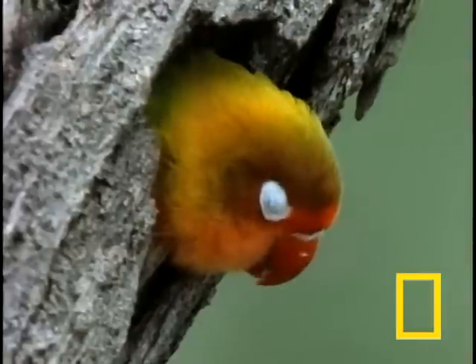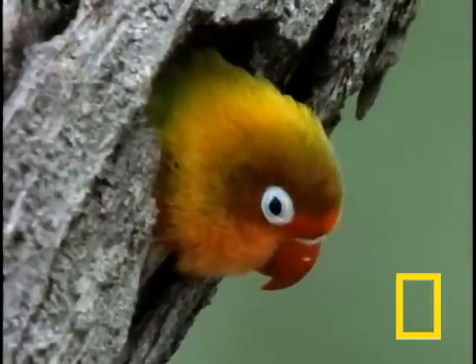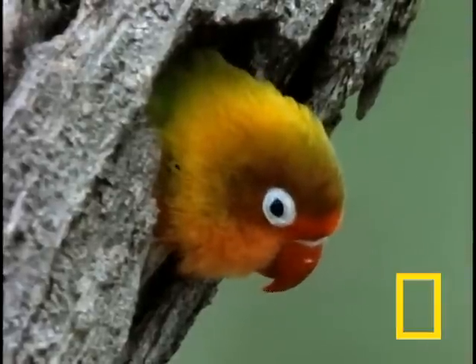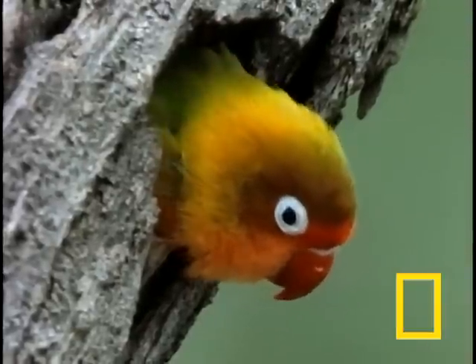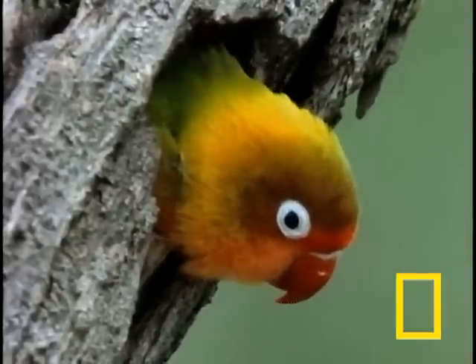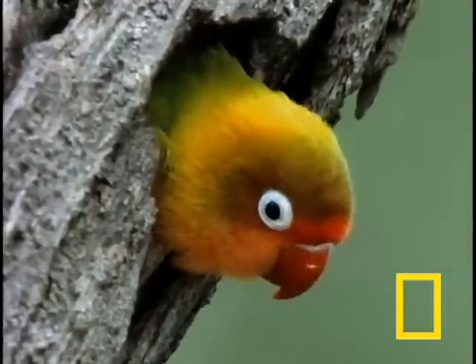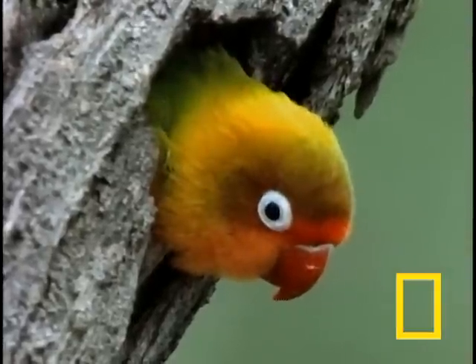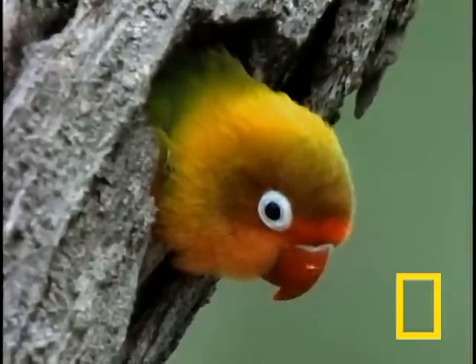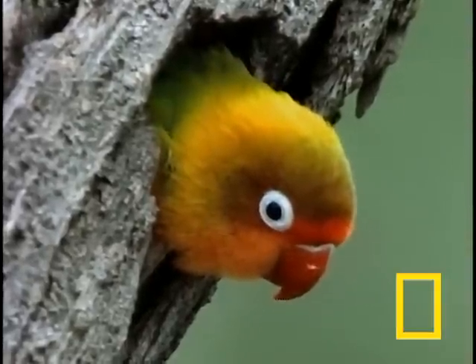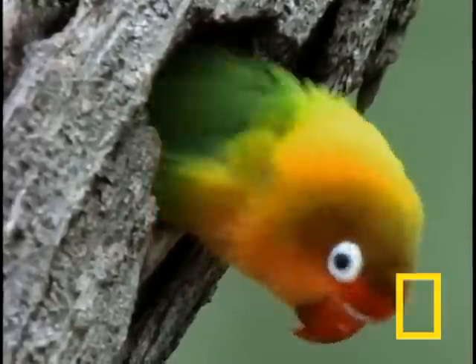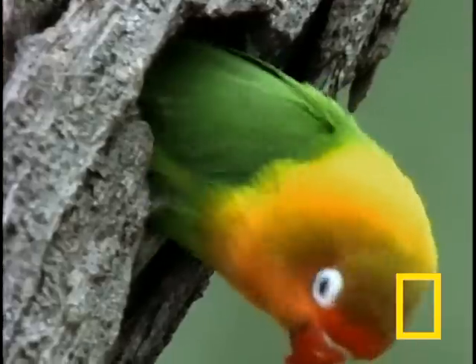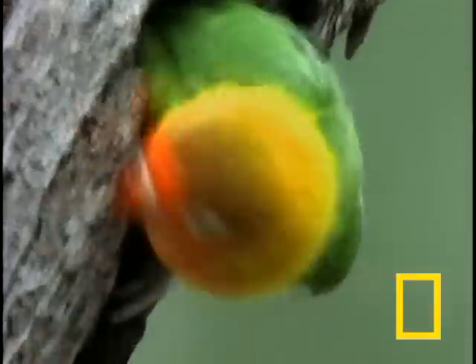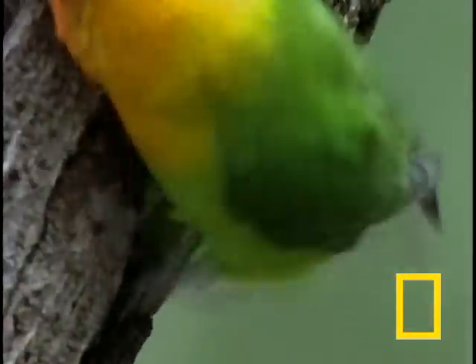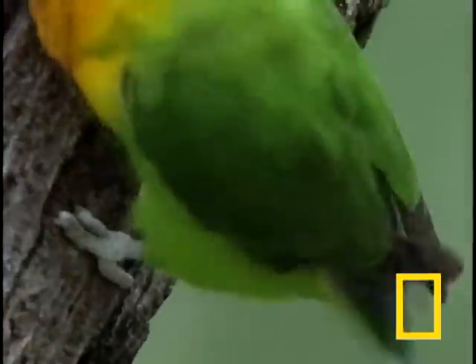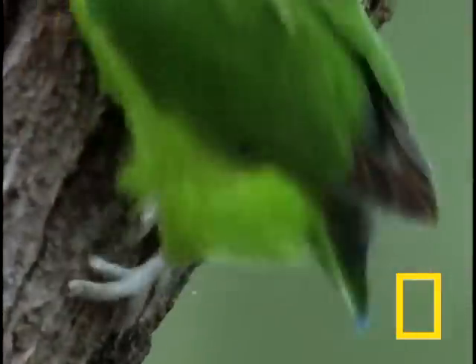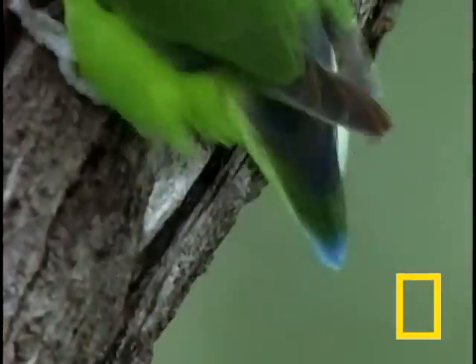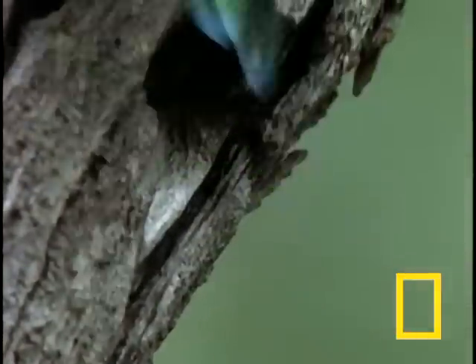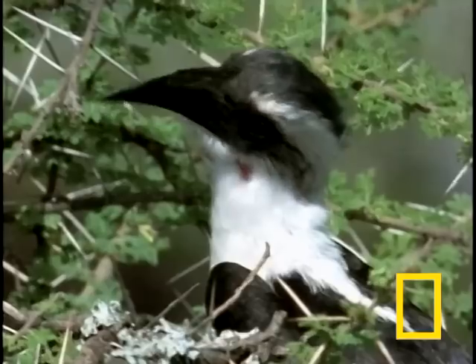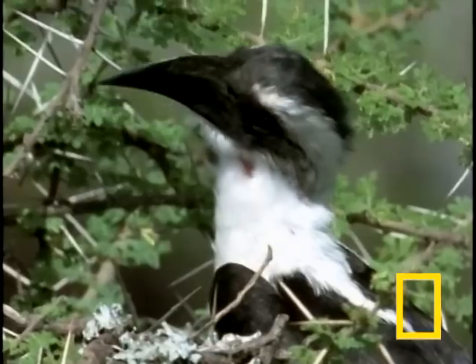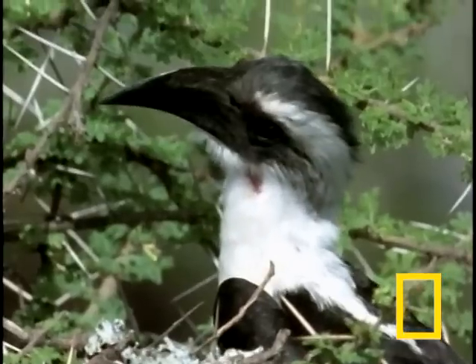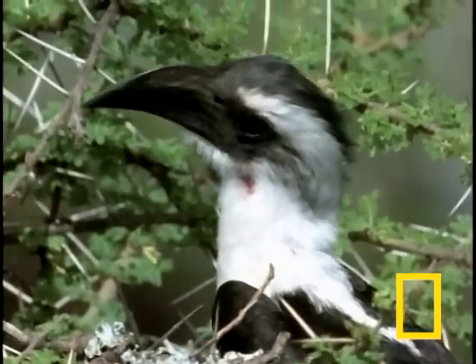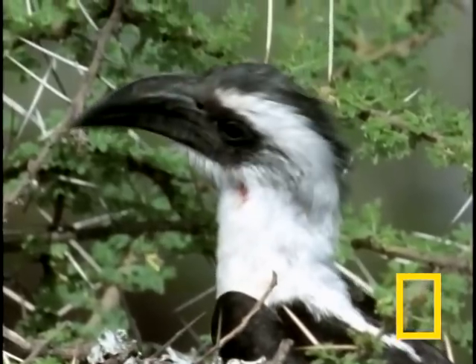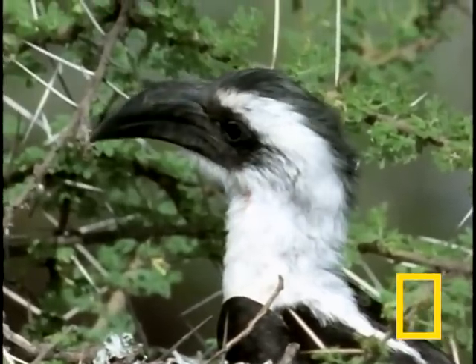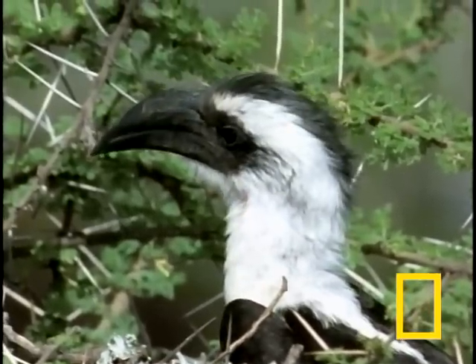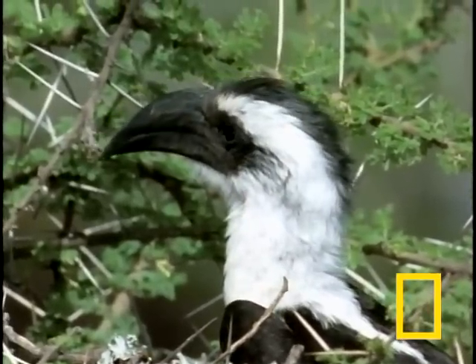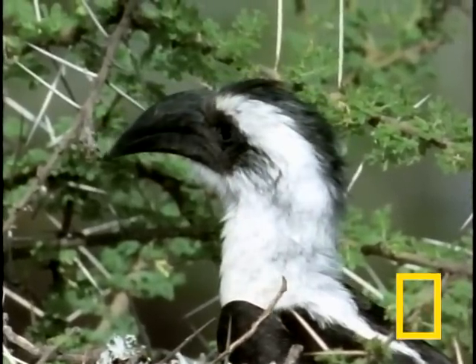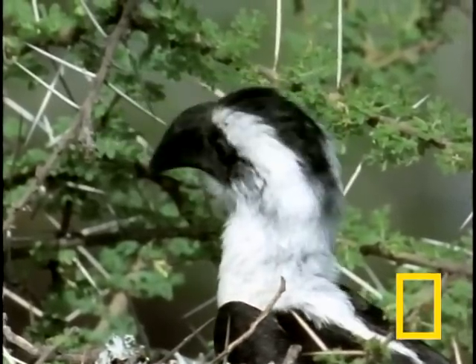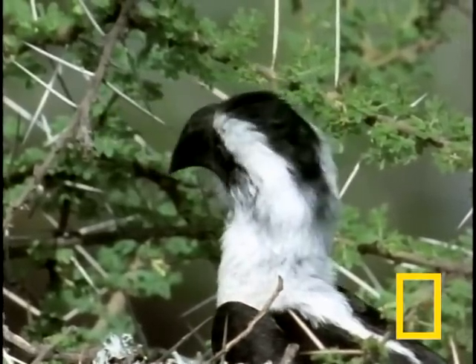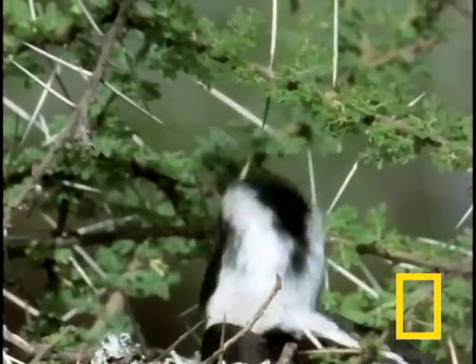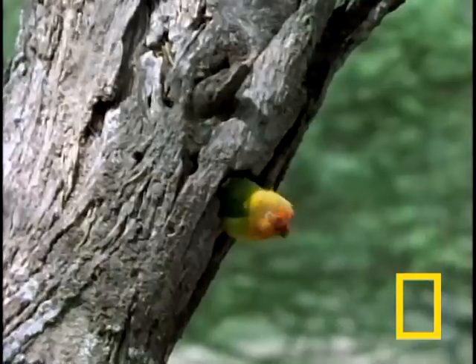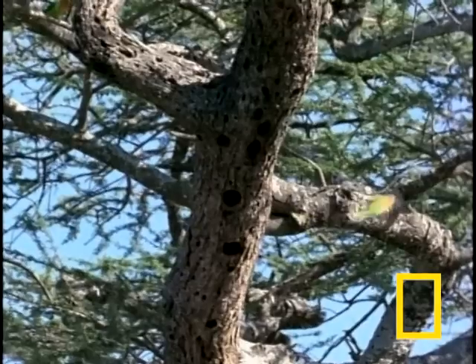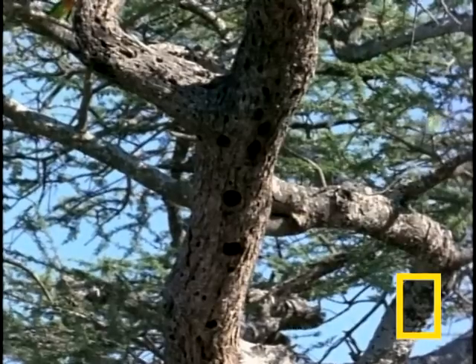Unlike humans, lovebirds who have found the perfect tree hollow can be evicted merely because another bird, like this van der Decken's hornbill, decides it might want to take a look.